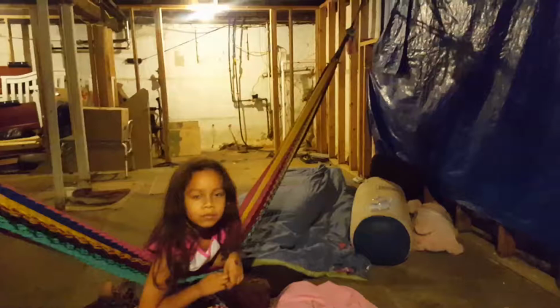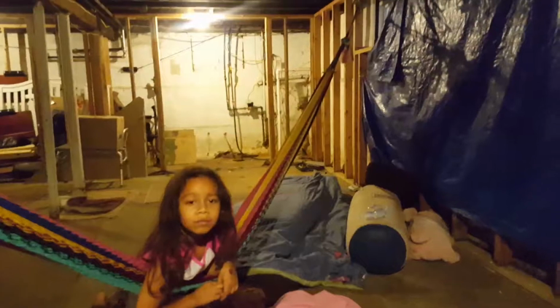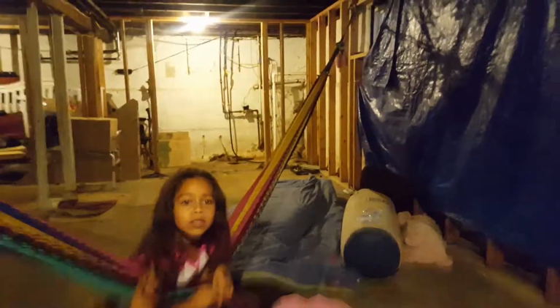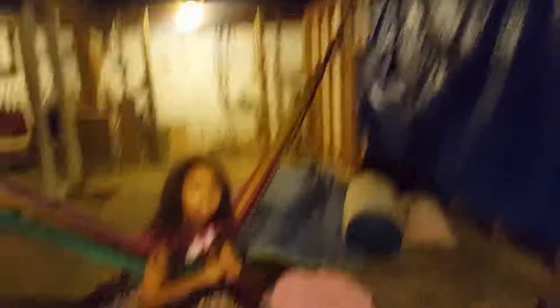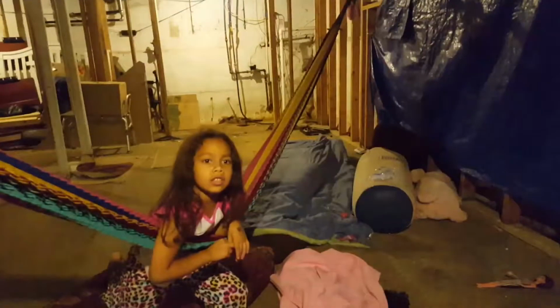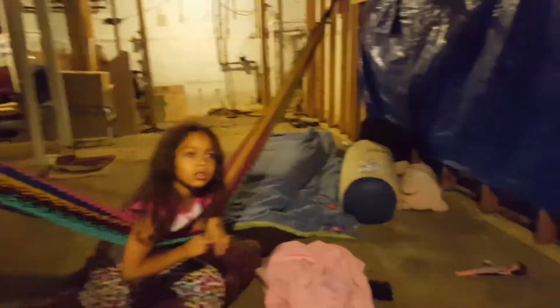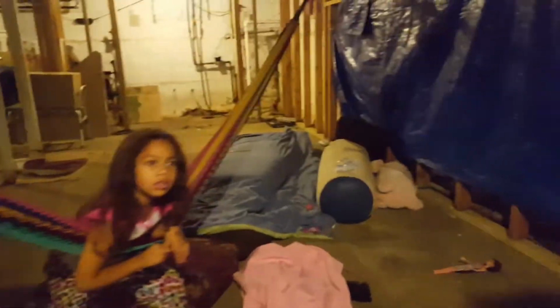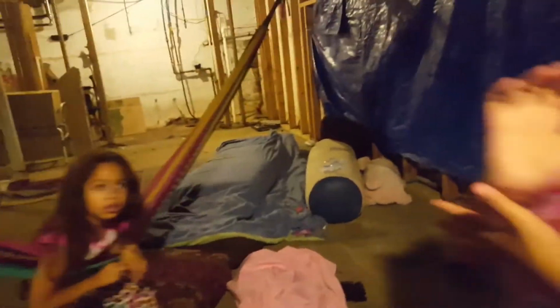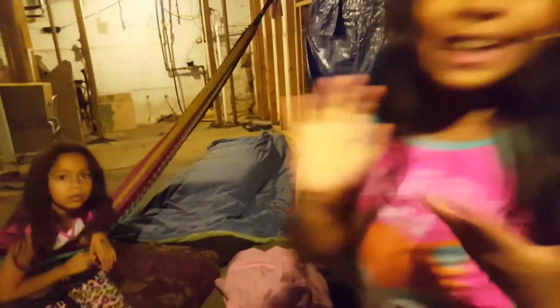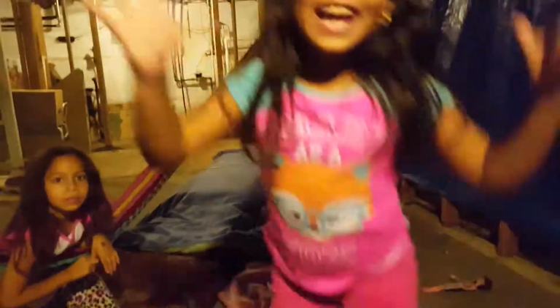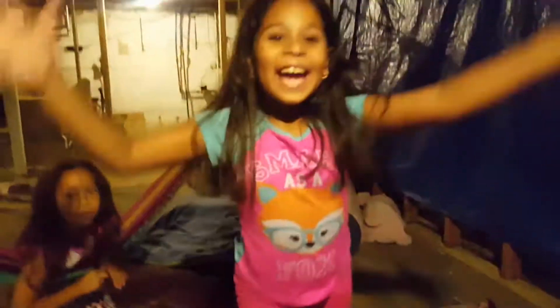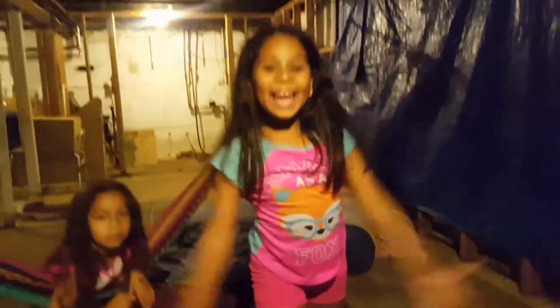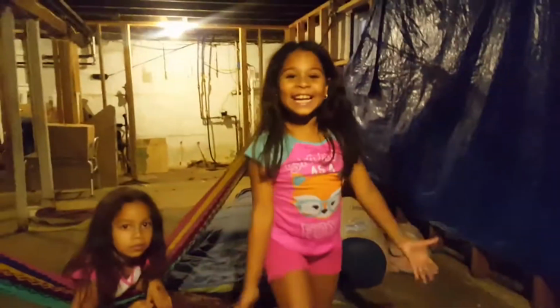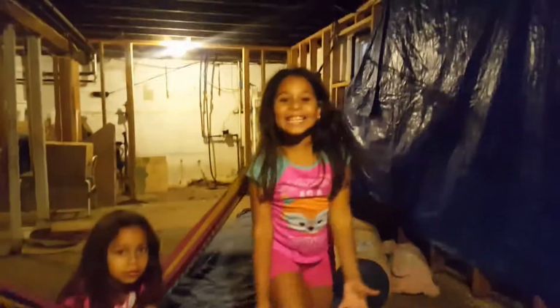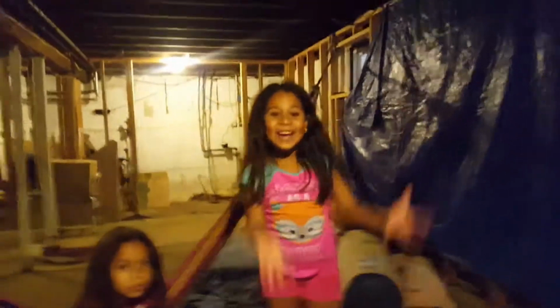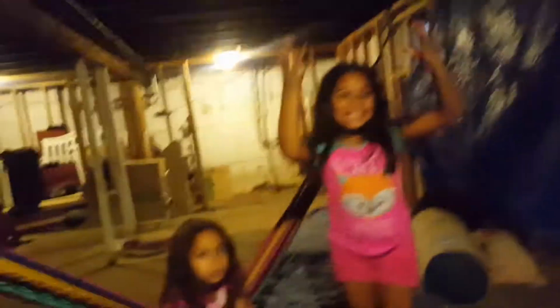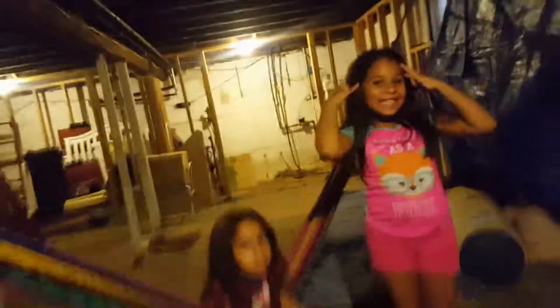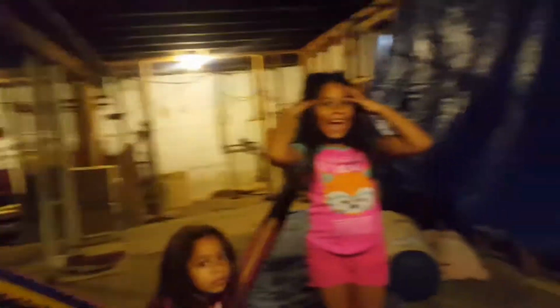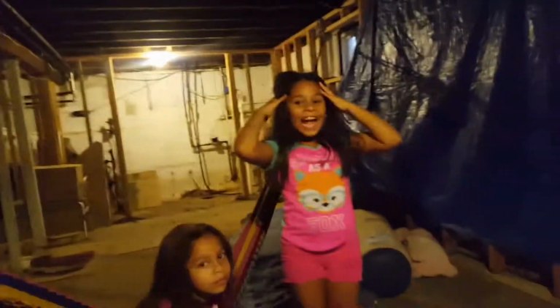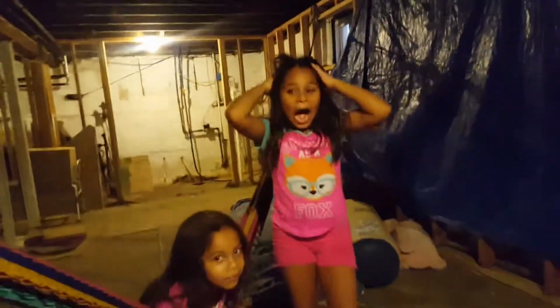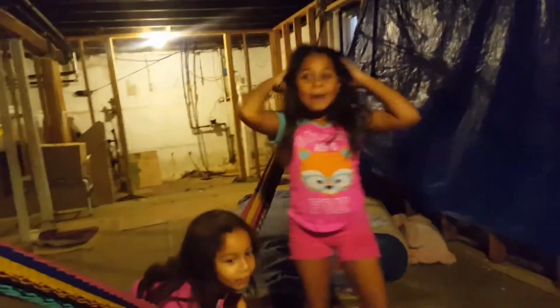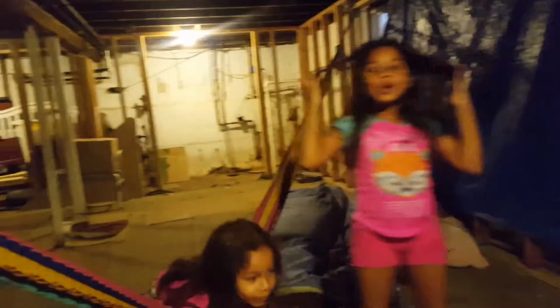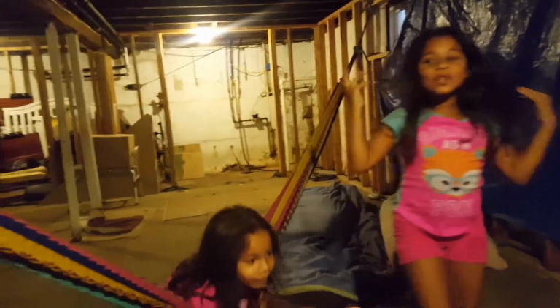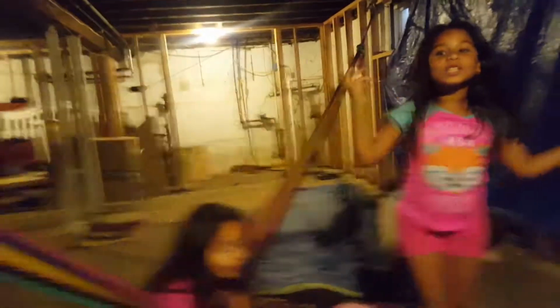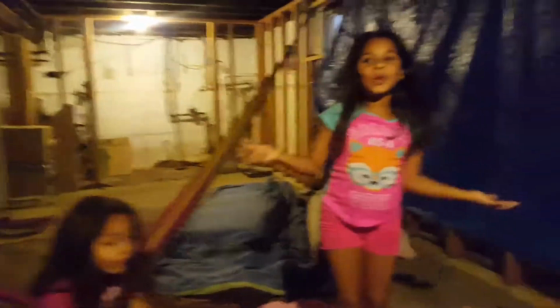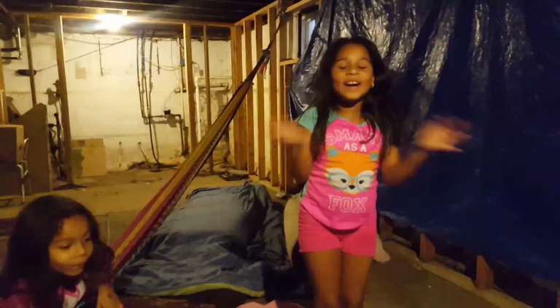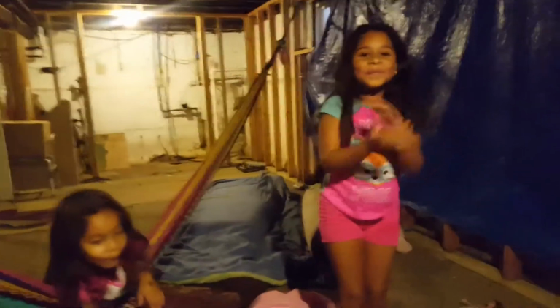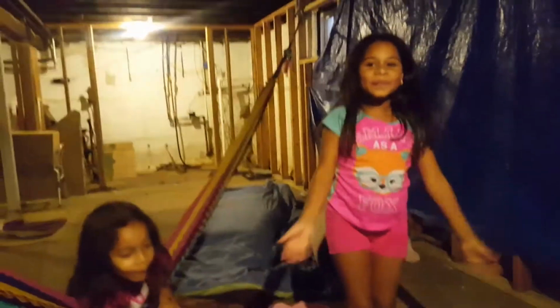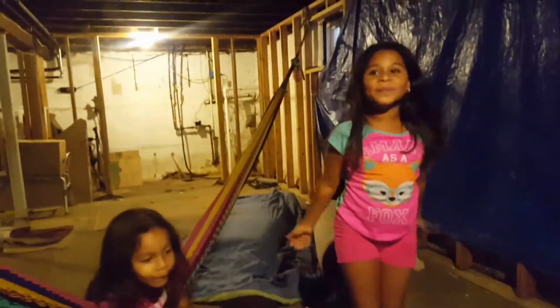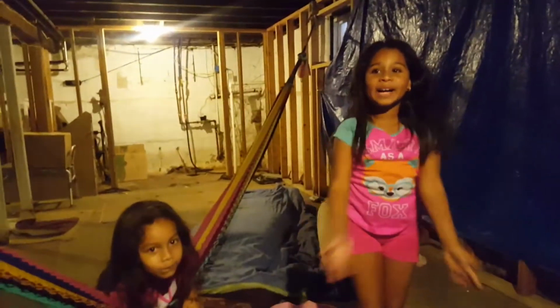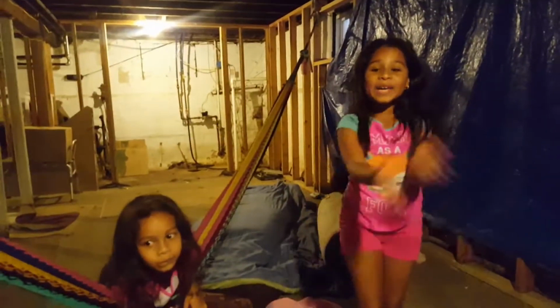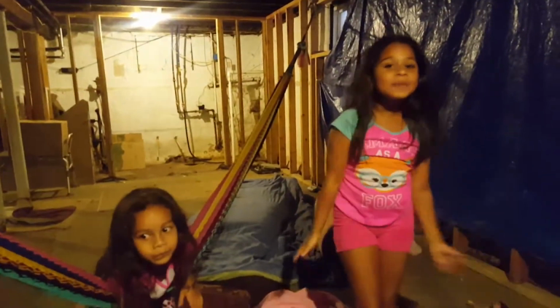Hey guys! So today I'm showing you a tour of my basement.